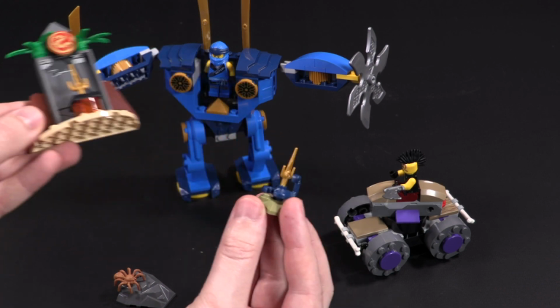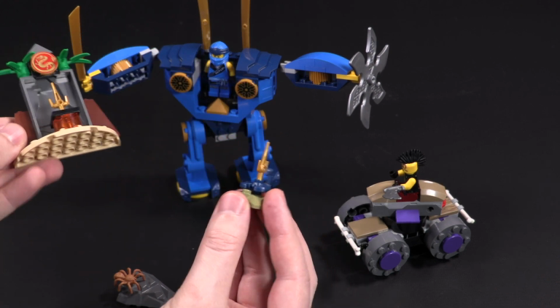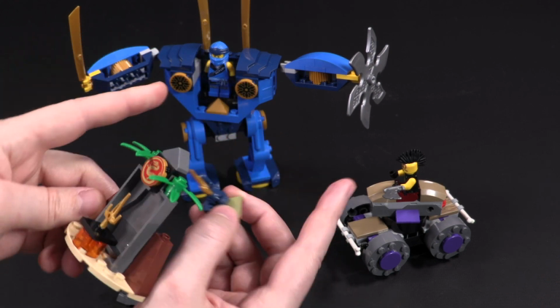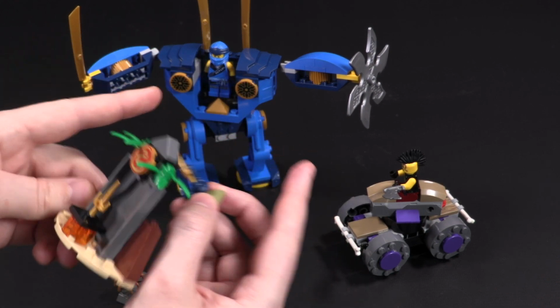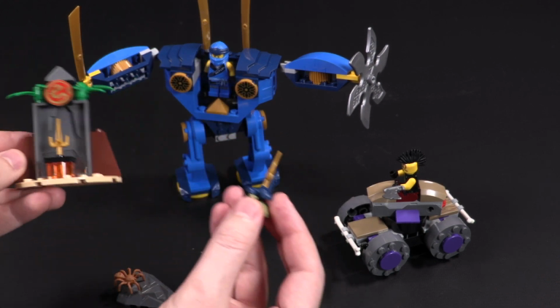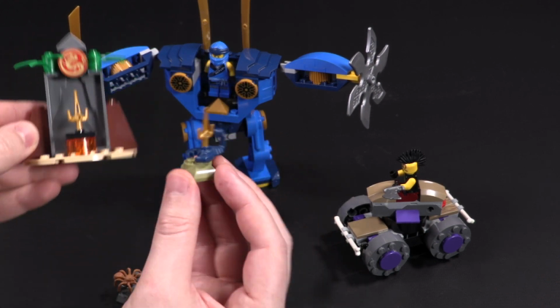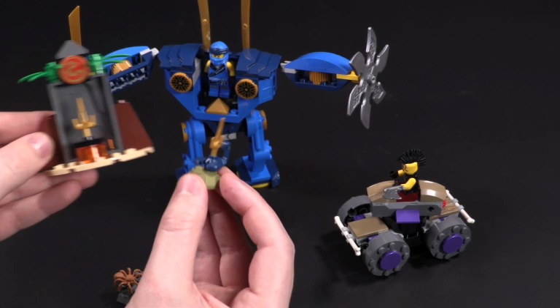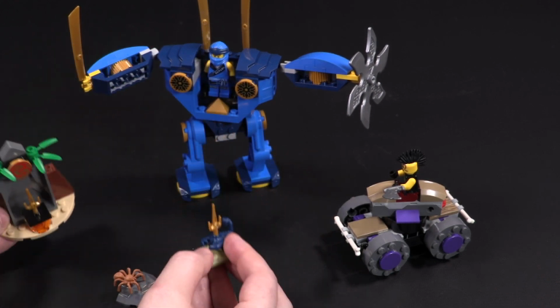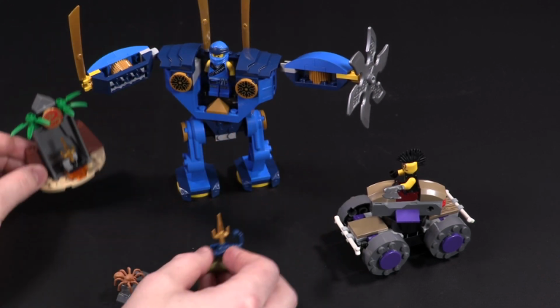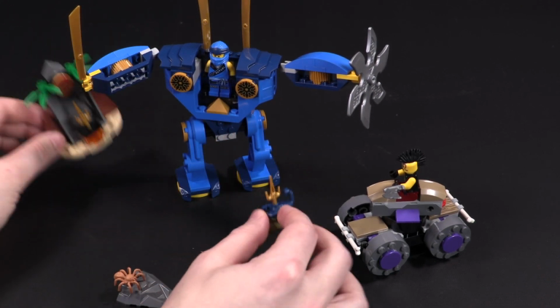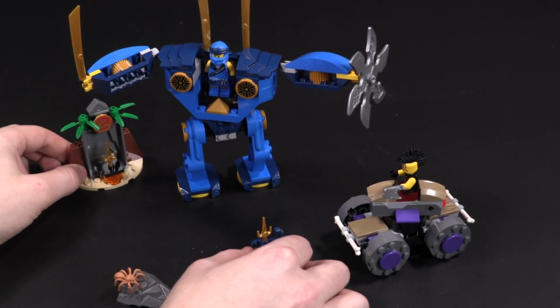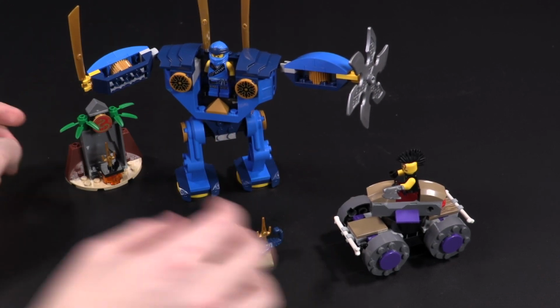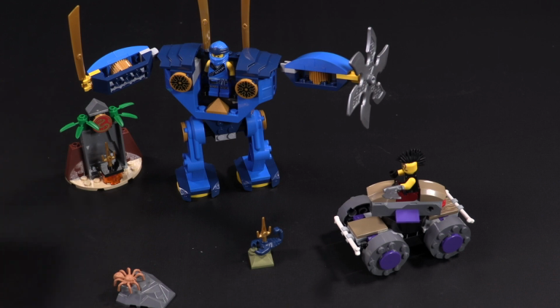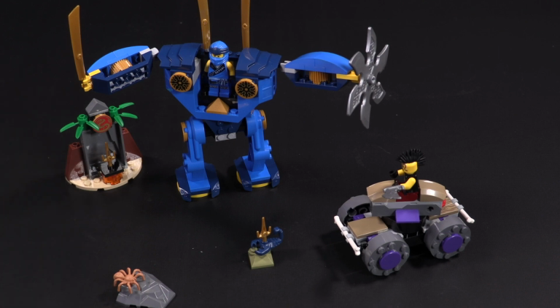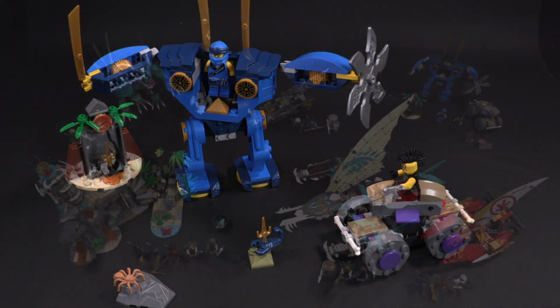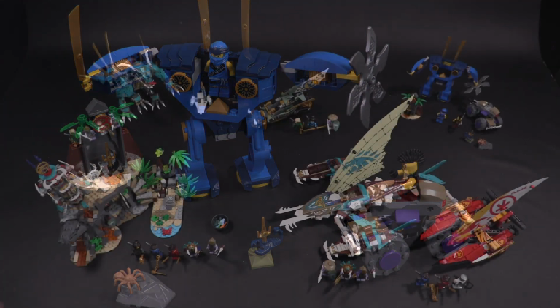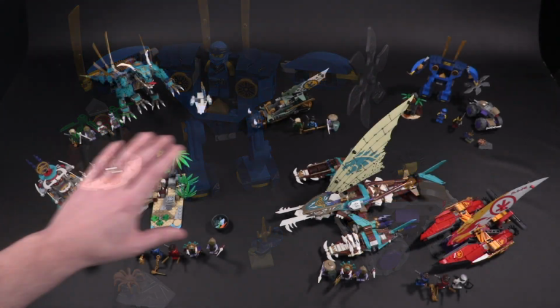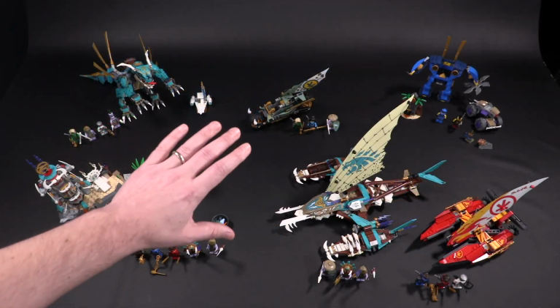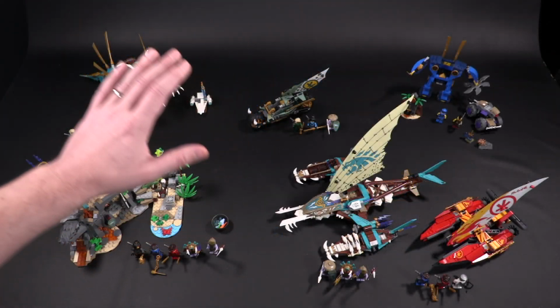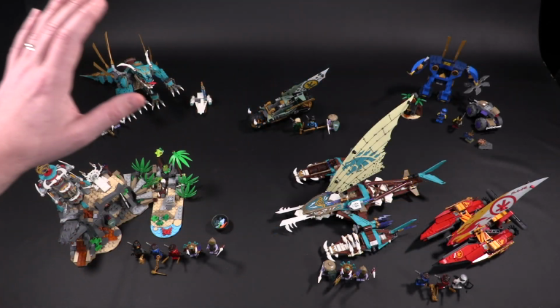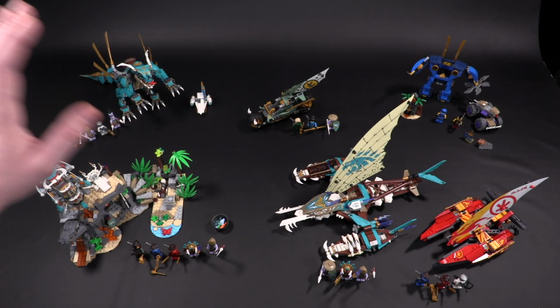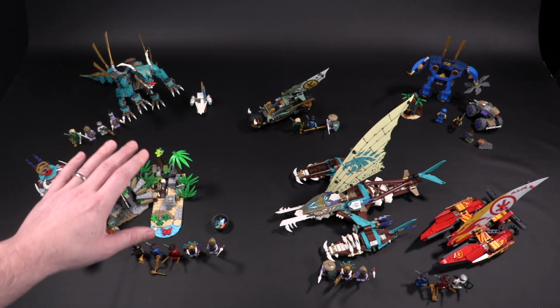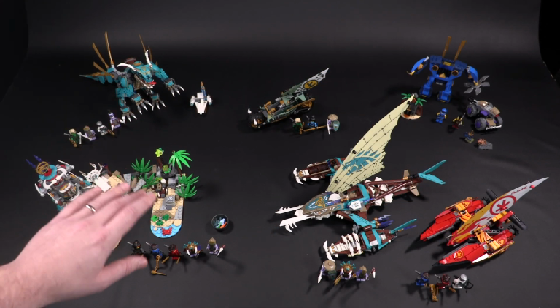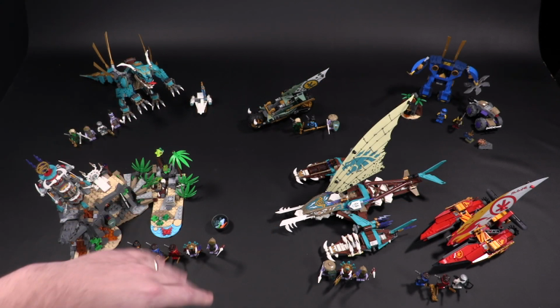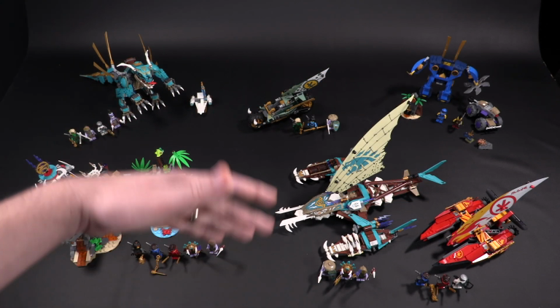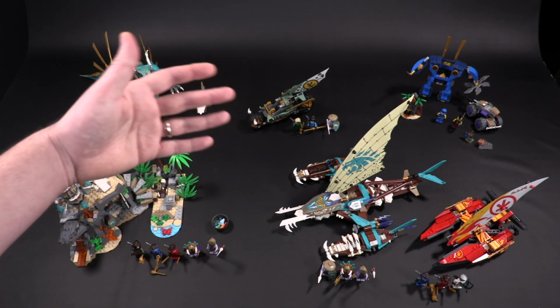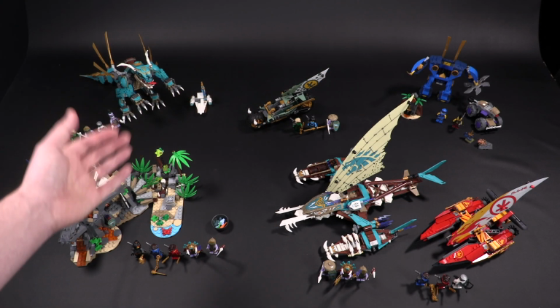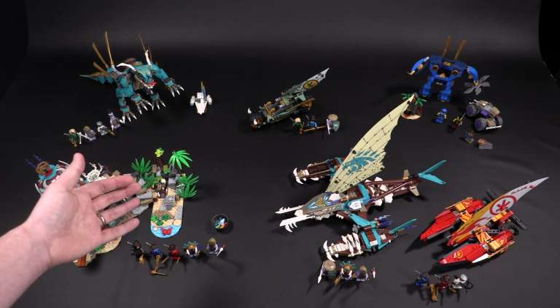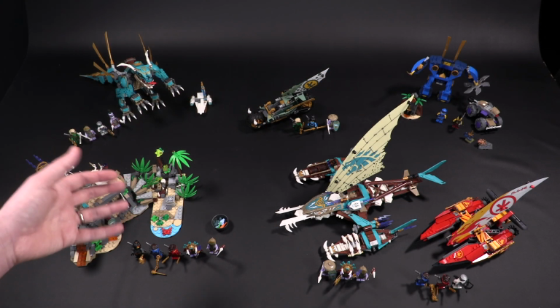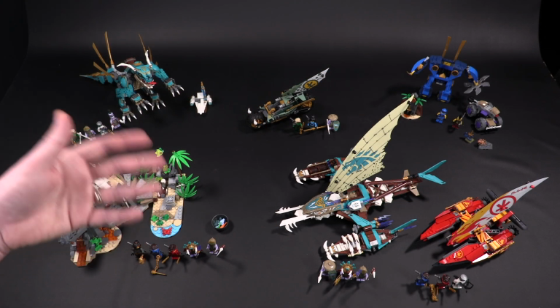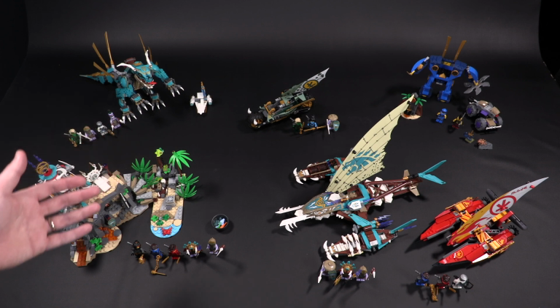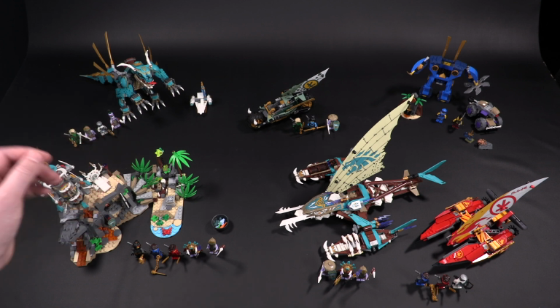It's sort of a Flintstones car situation — basically a Flintstones car without being the official Ideas set. You get a couple of little pieces: a little rock with a spider, a rock or grass with a scorpion, and a couple of daggers. That's how you arm Jay.